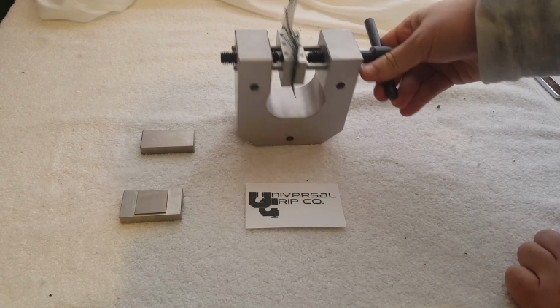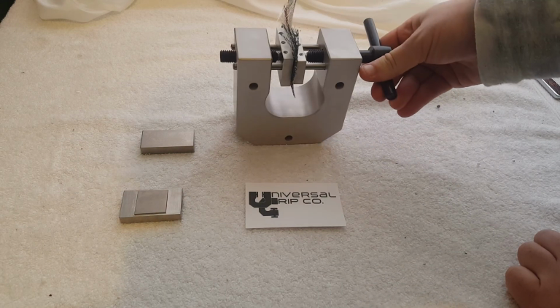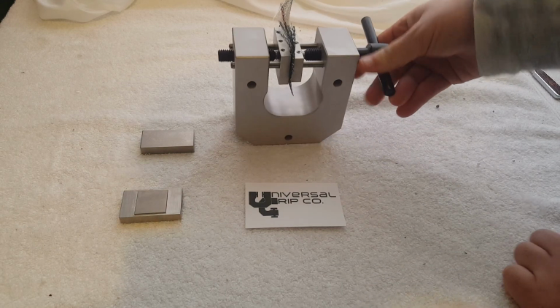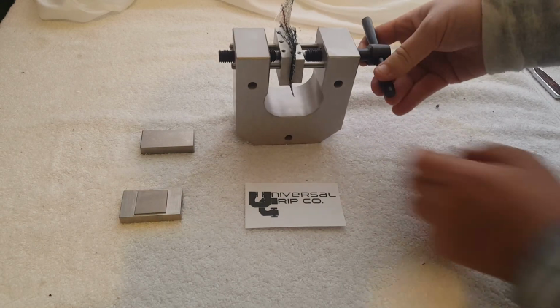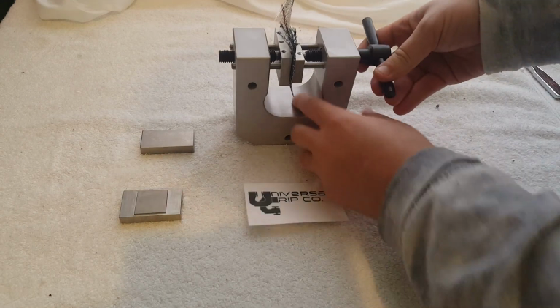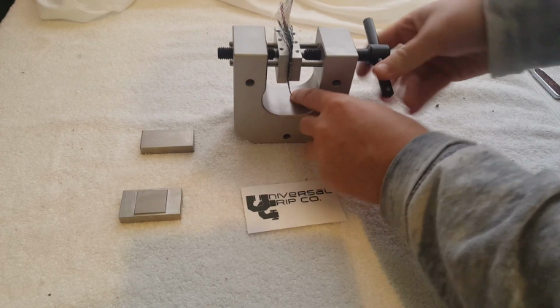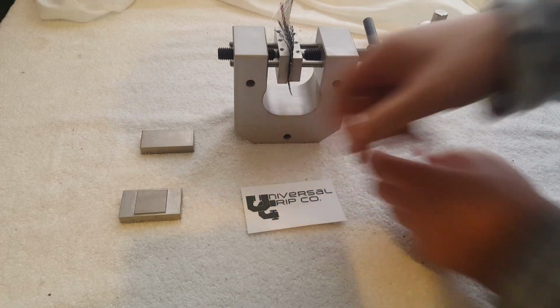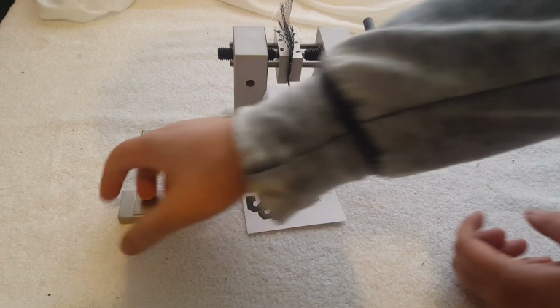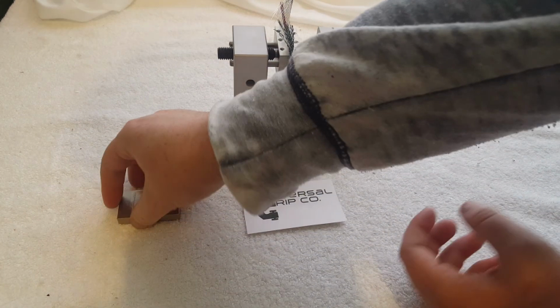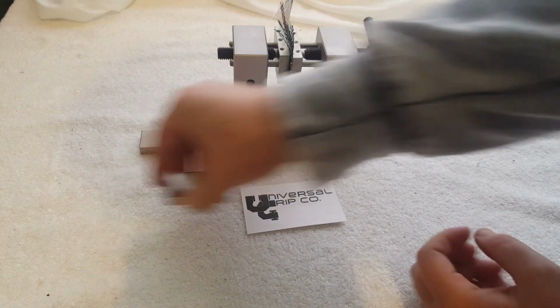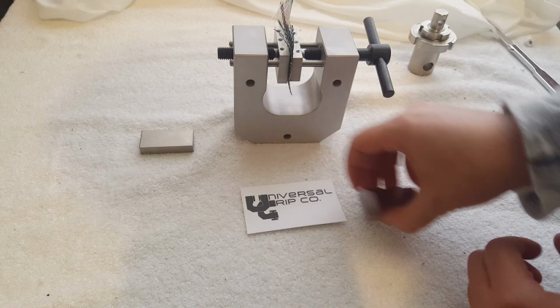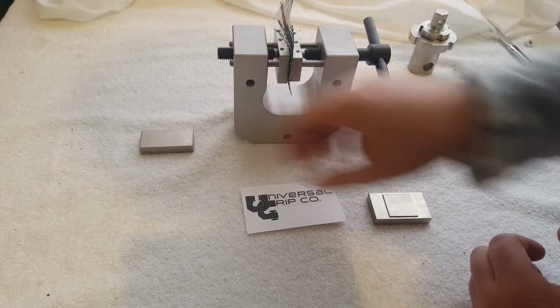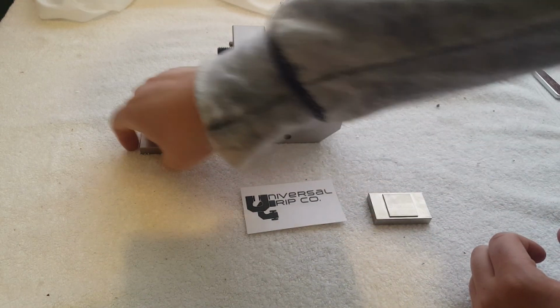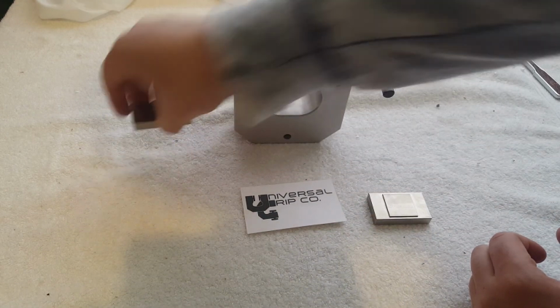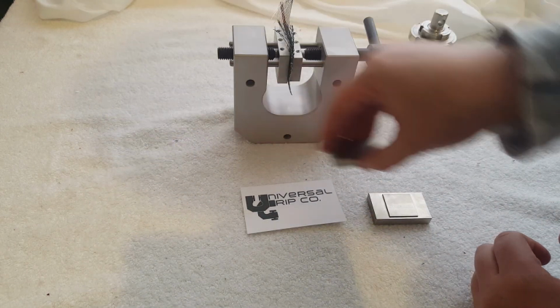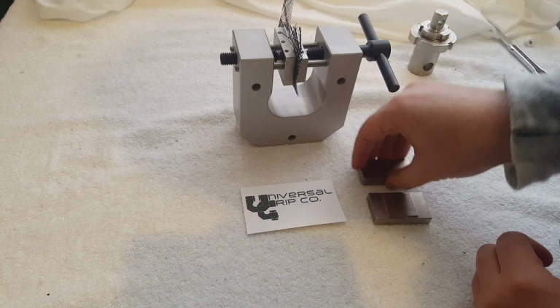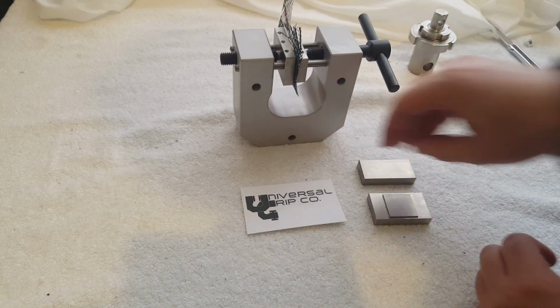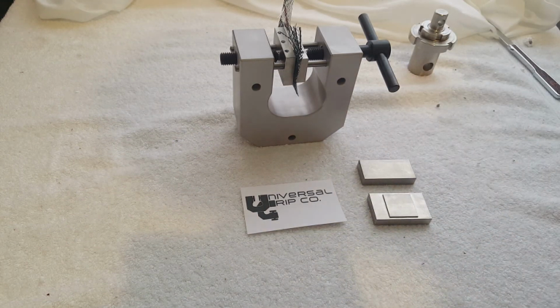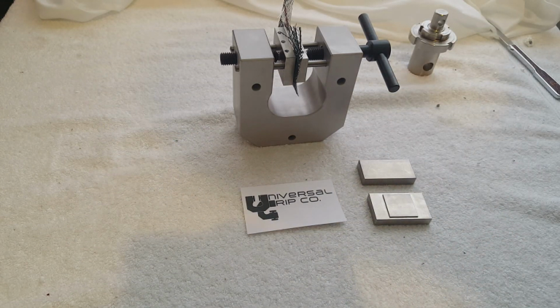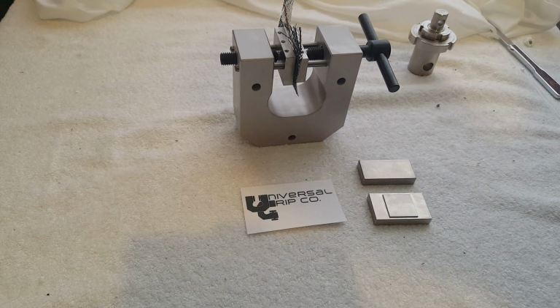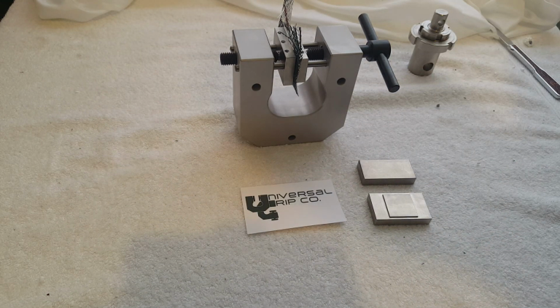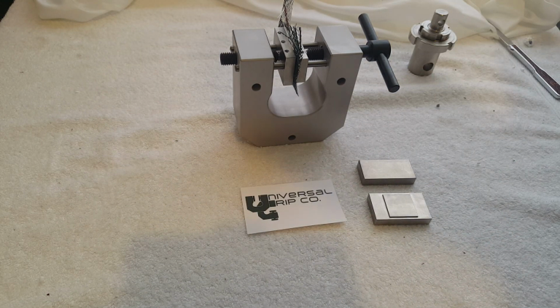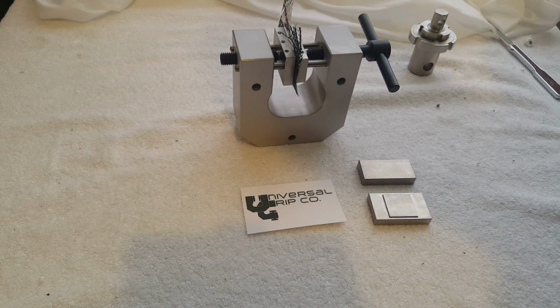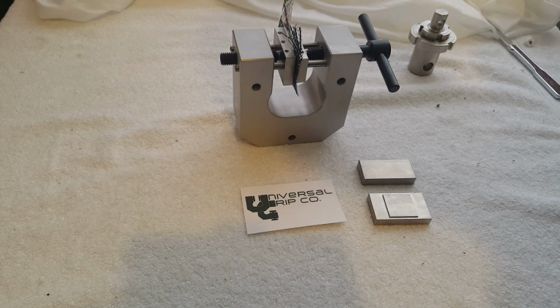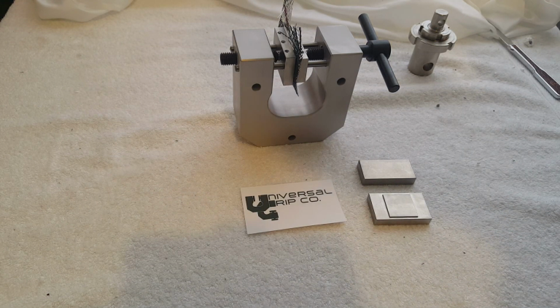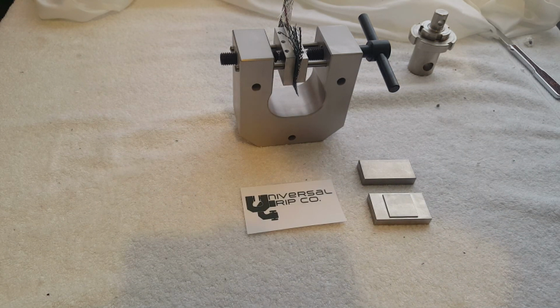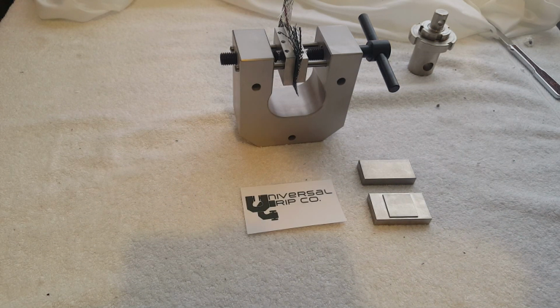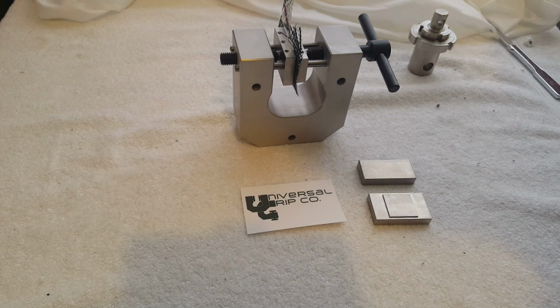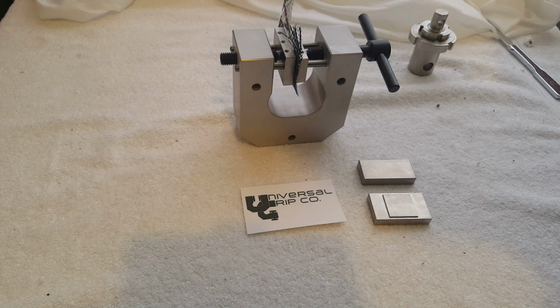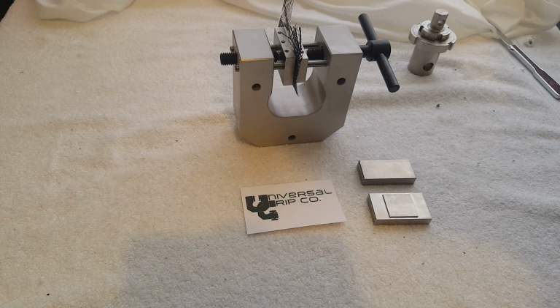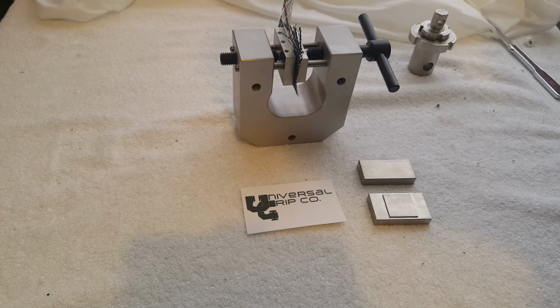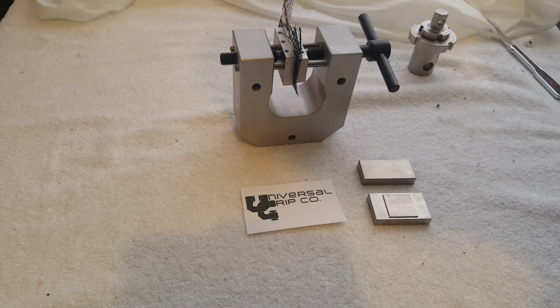This is our standard vise grip with the special jaws. If you have any questions, you can visit us at UniversalGripCo.com. Thanks.